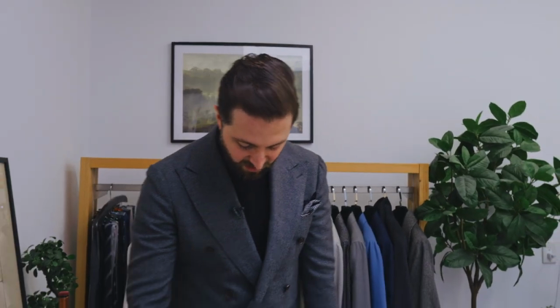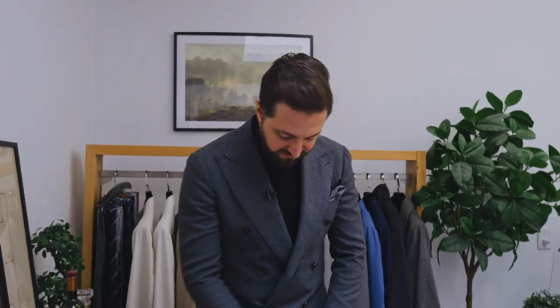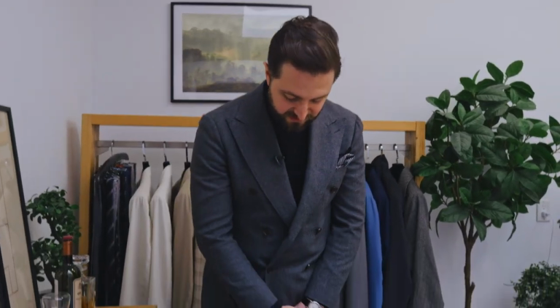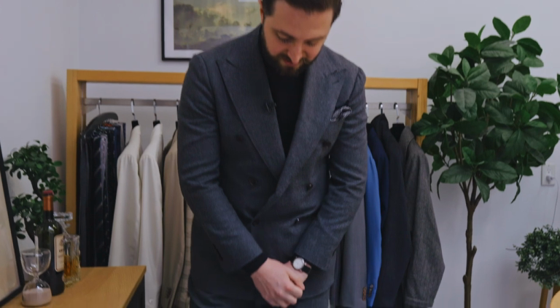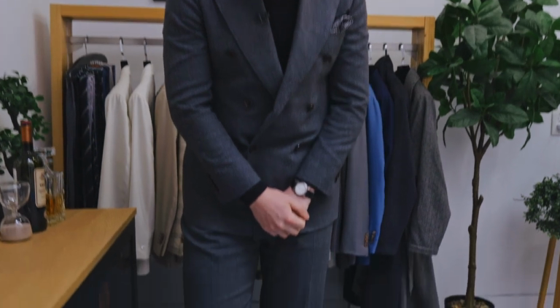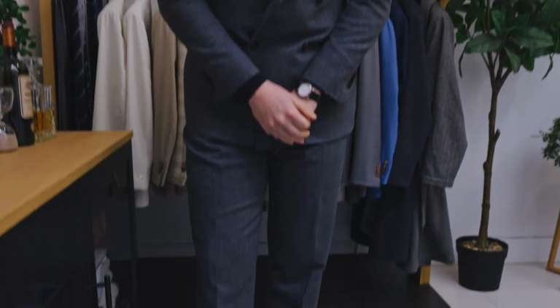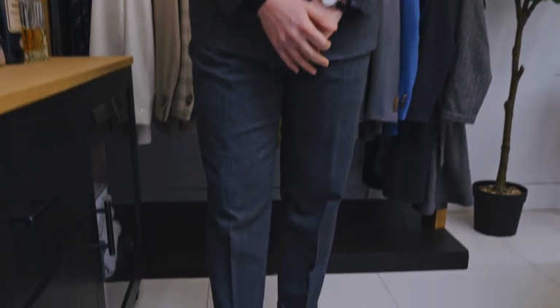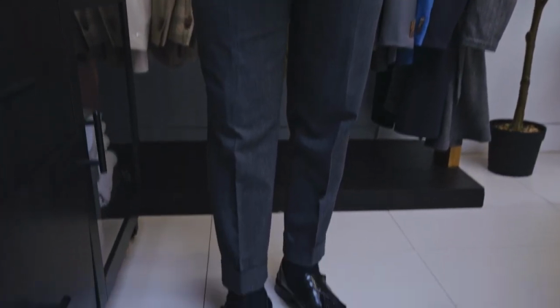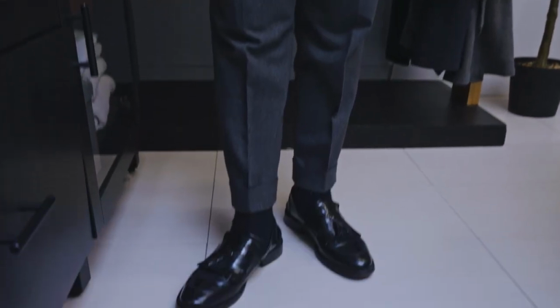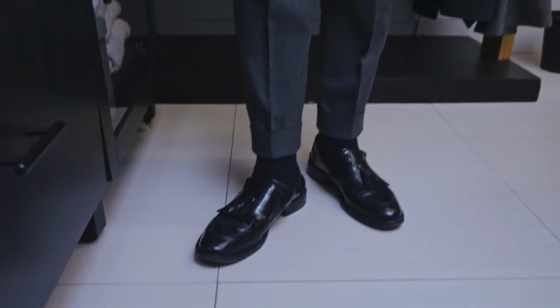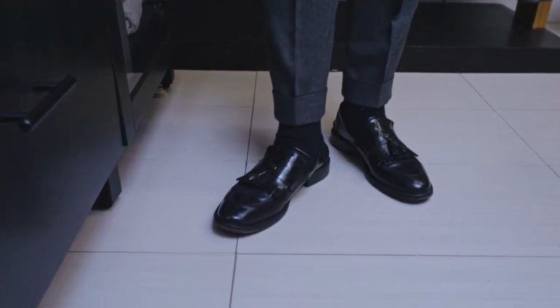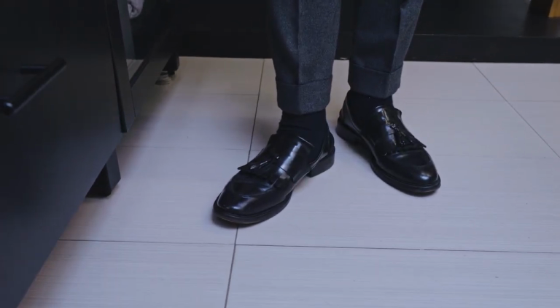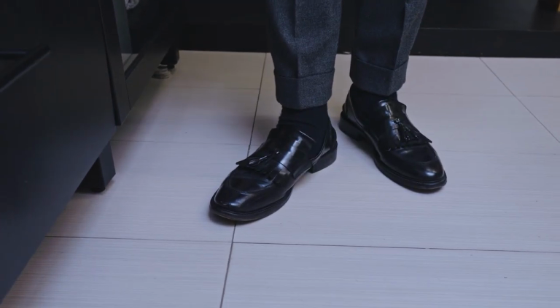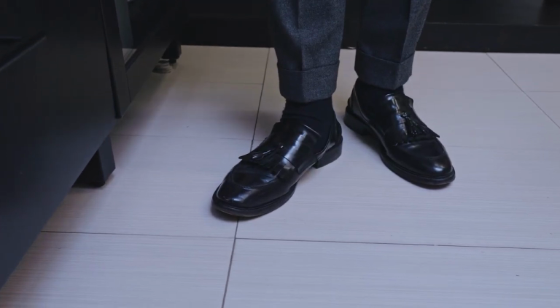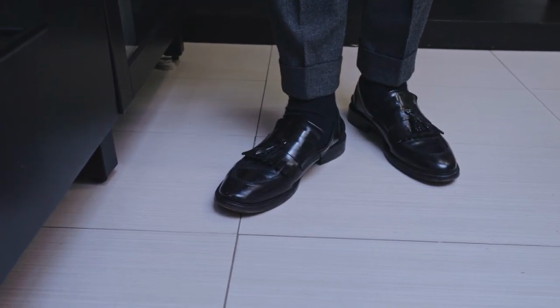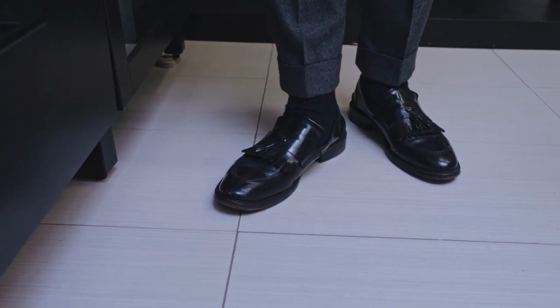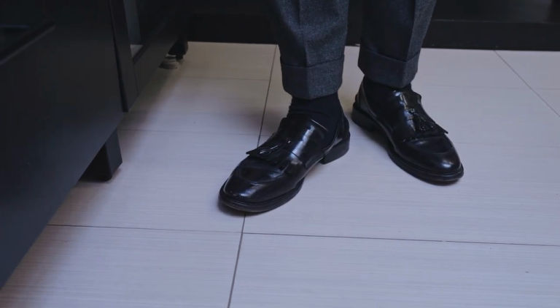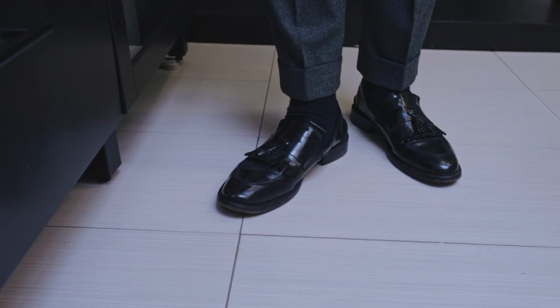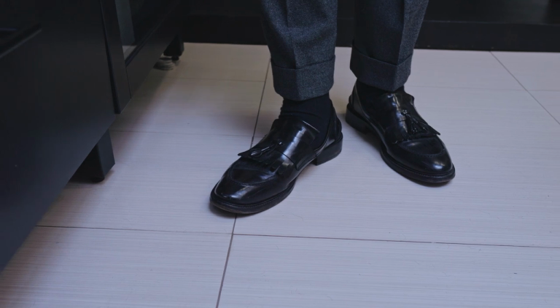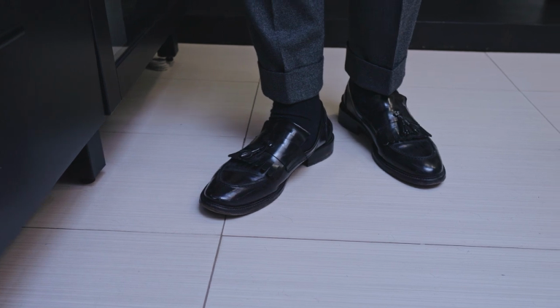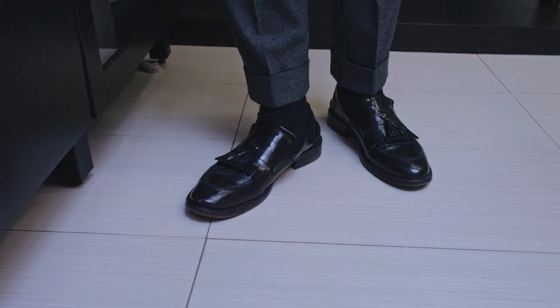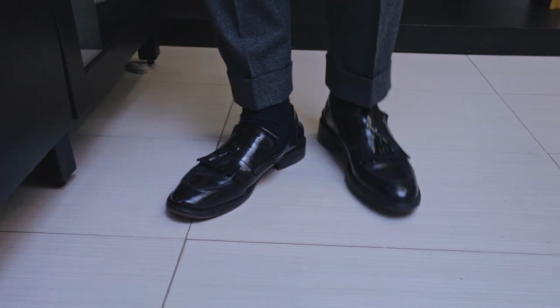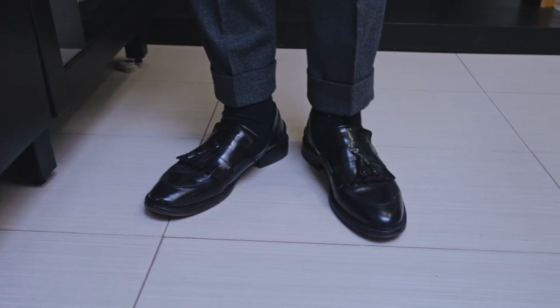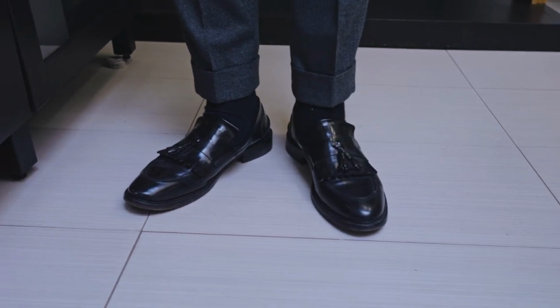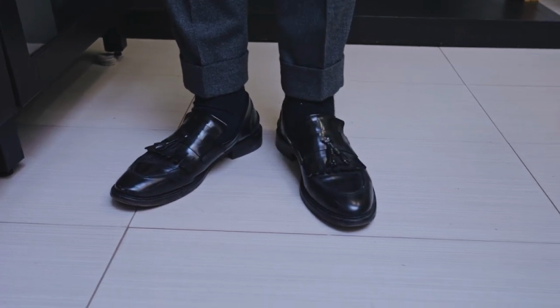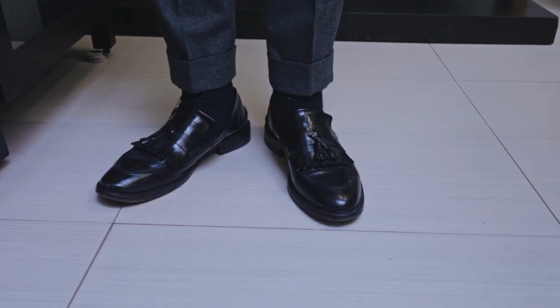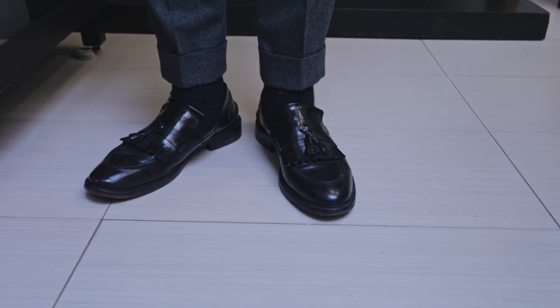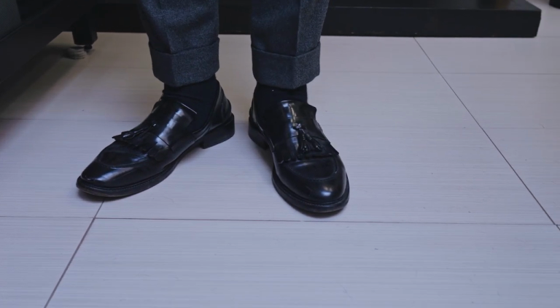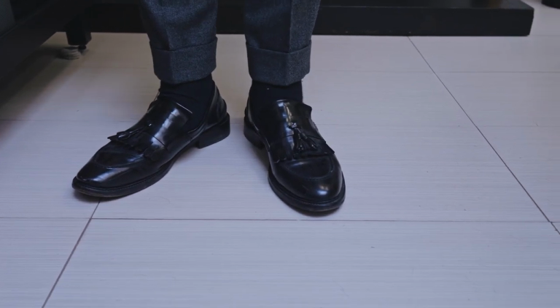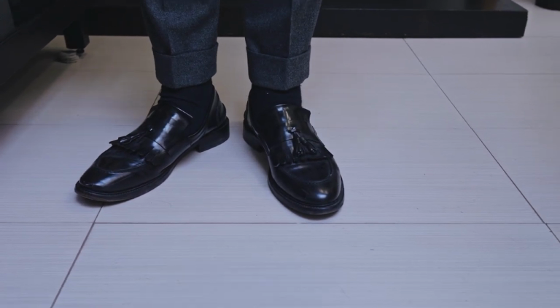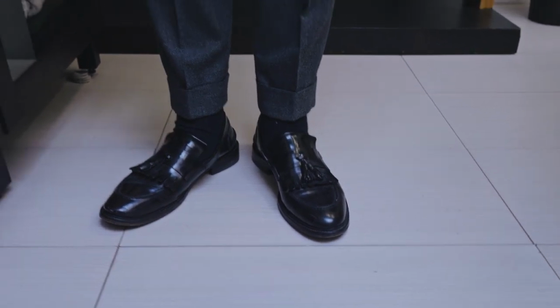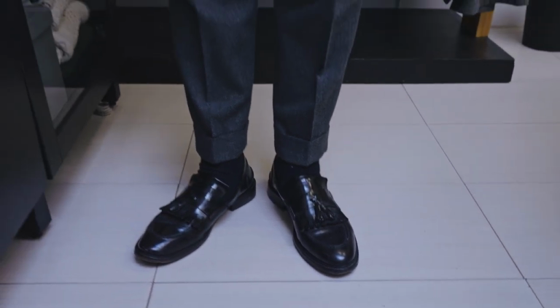On my feet, I'm doing these black tasseled loafers. They have a cool little fringe to them, which I quite like. They're hard bottom. And then obviously black socks.